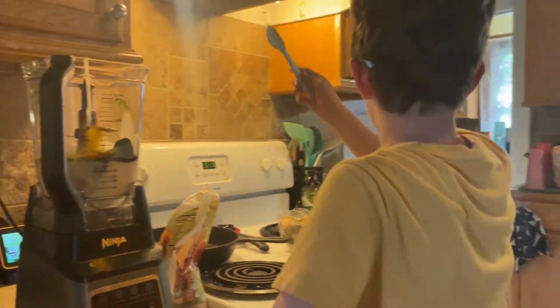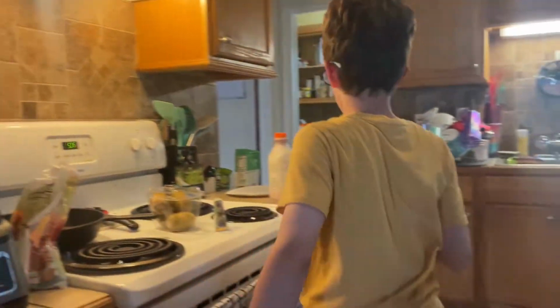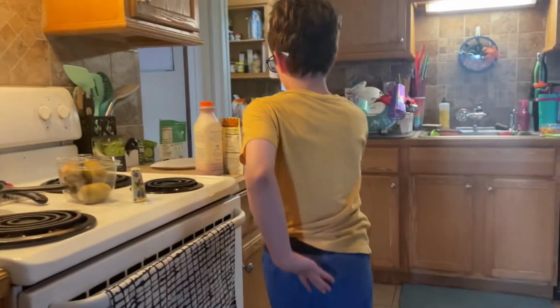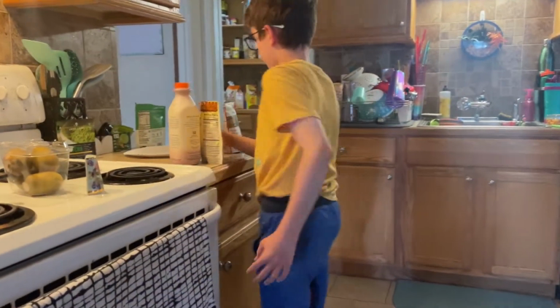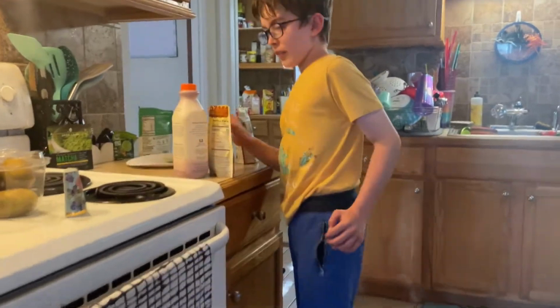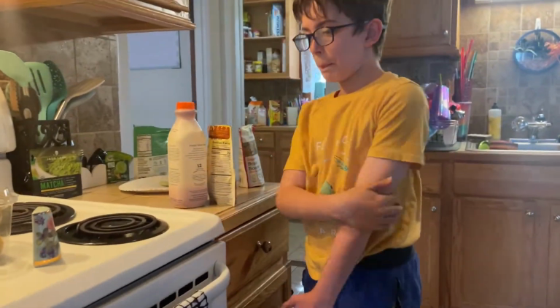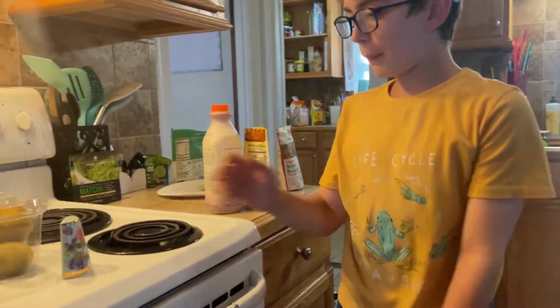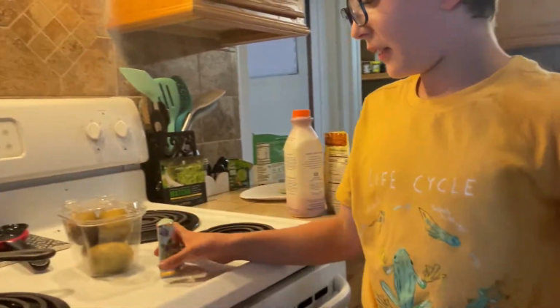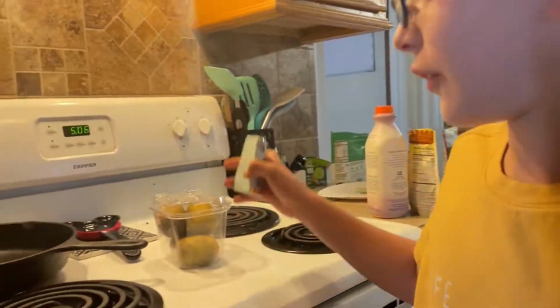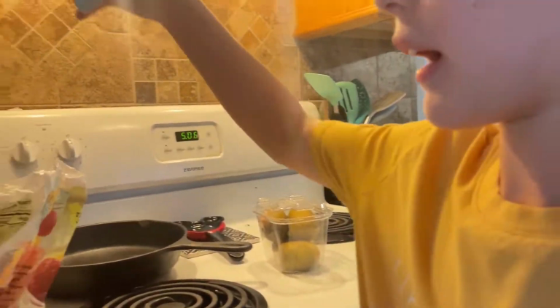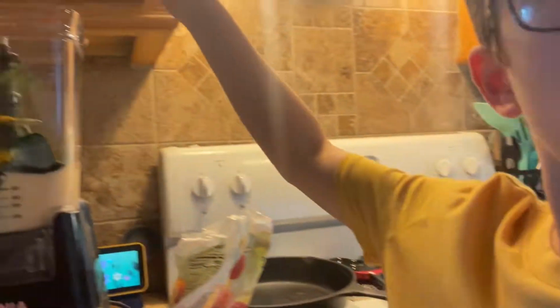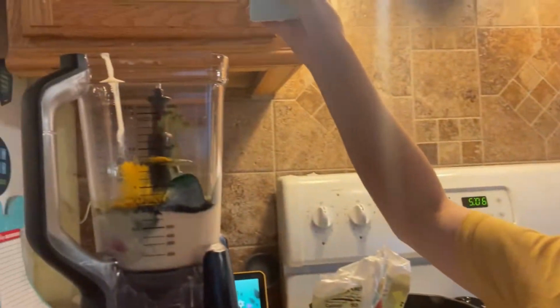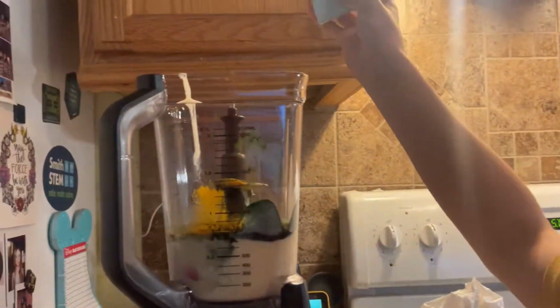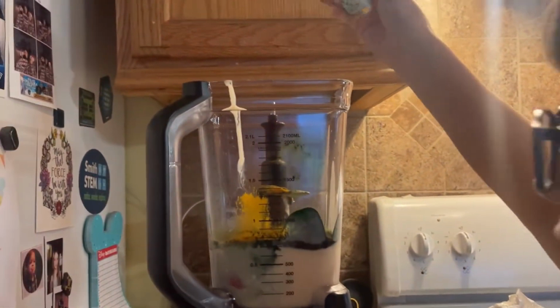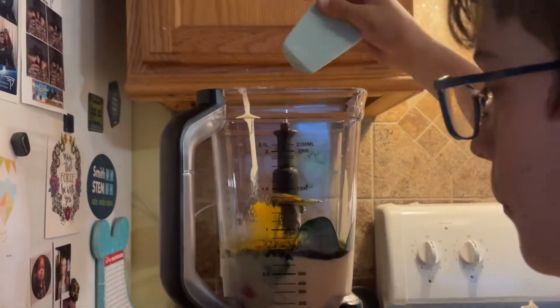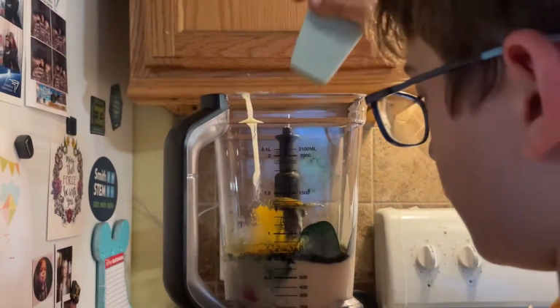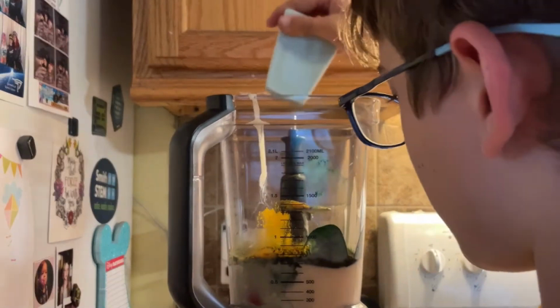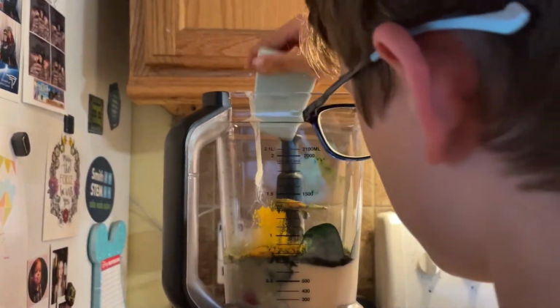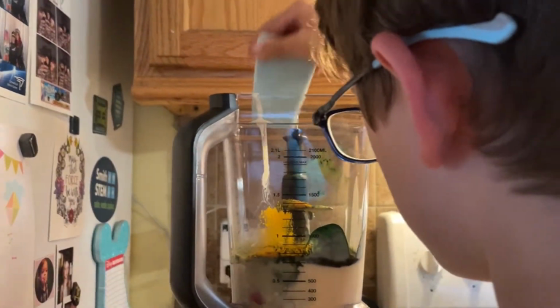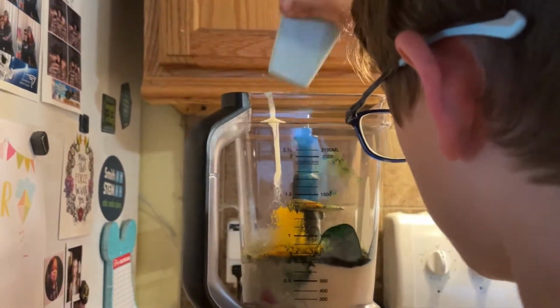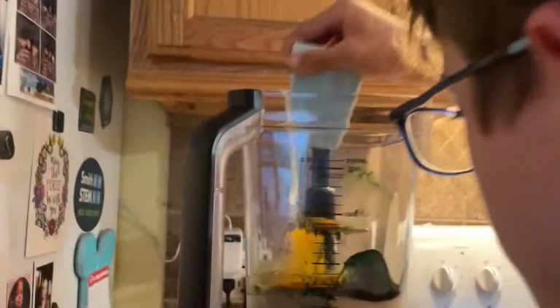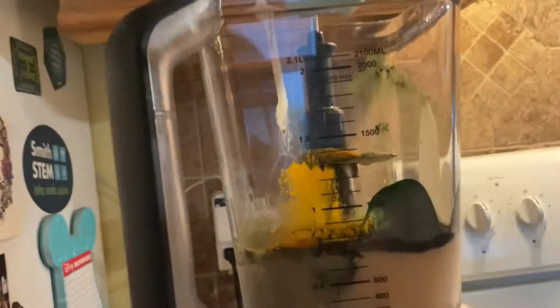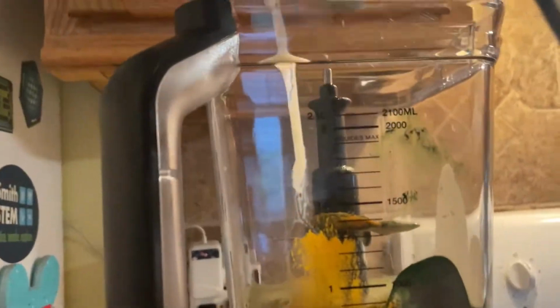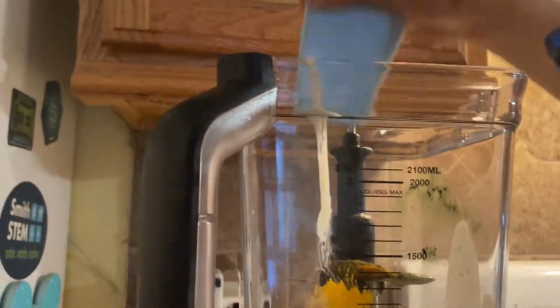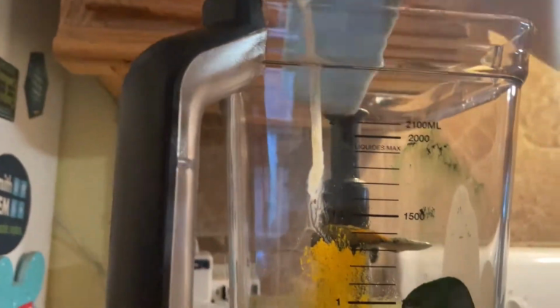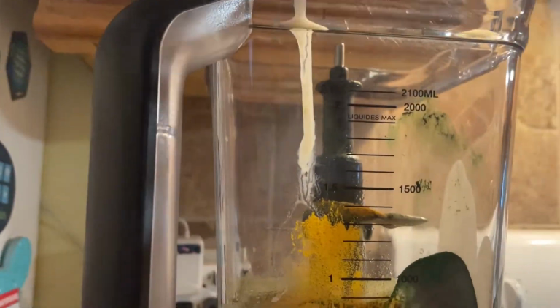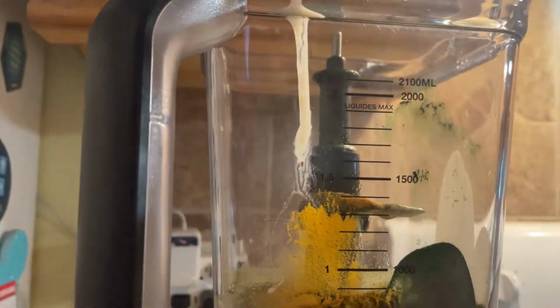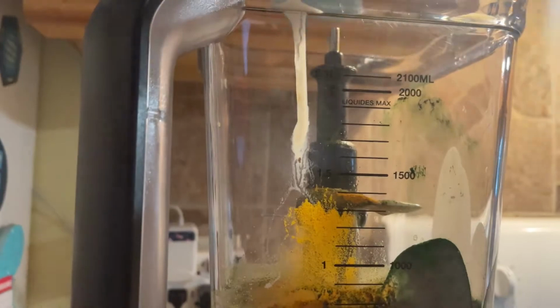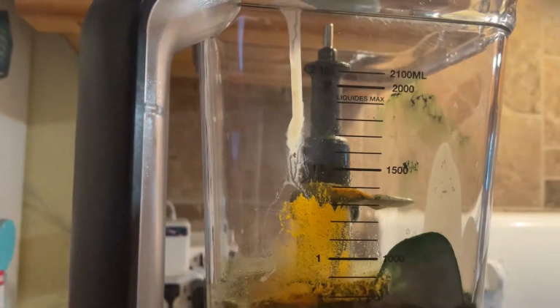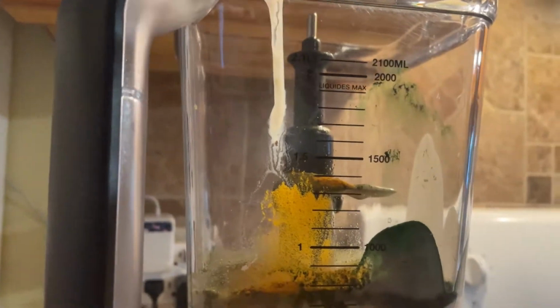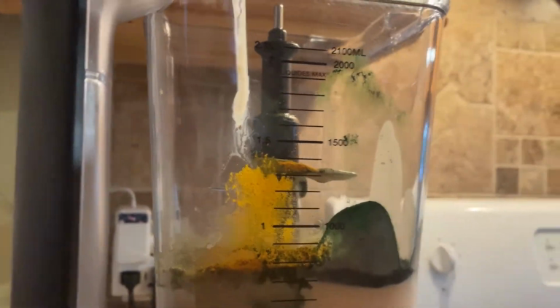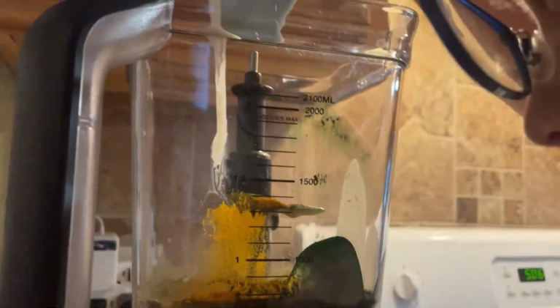Because the container says black pepper assists in absorbing turmeric, we're adding some black pepper. That is enough.